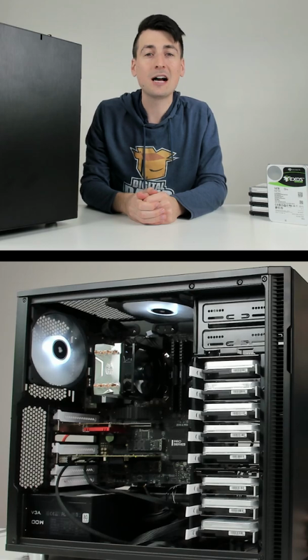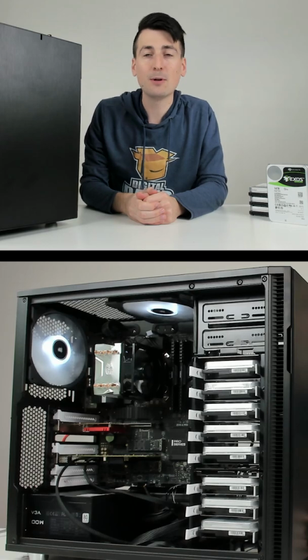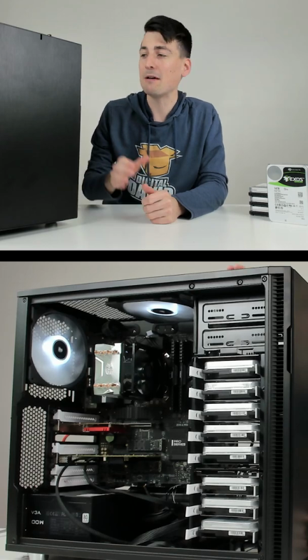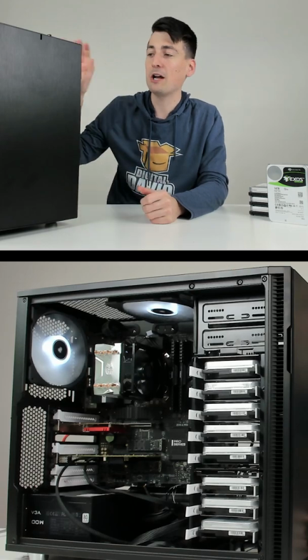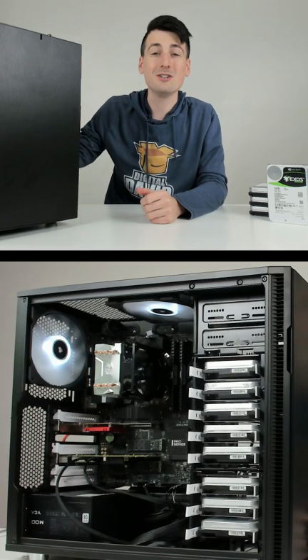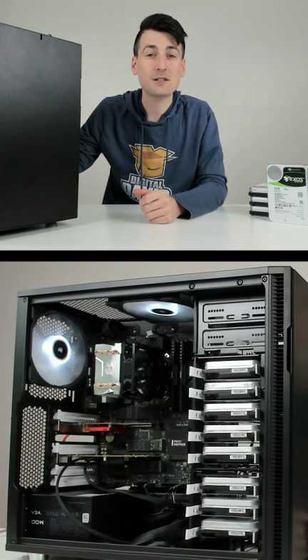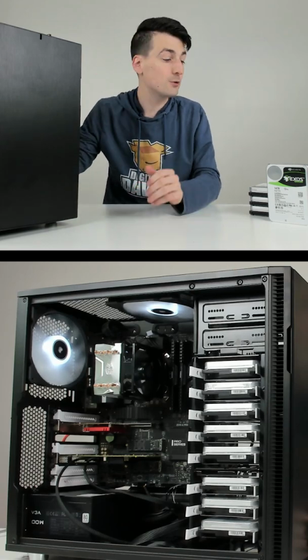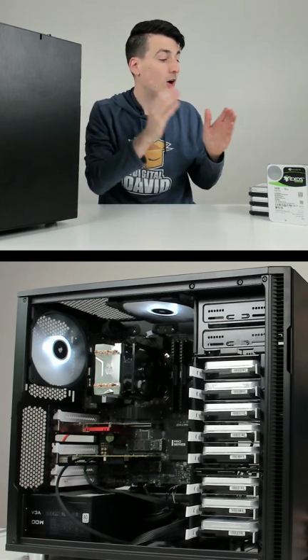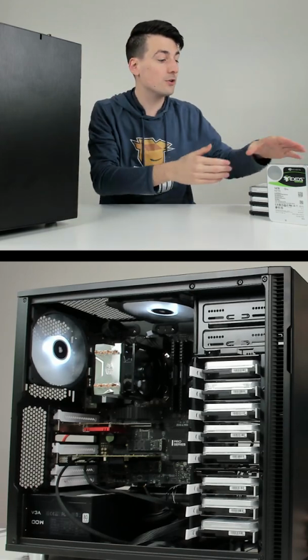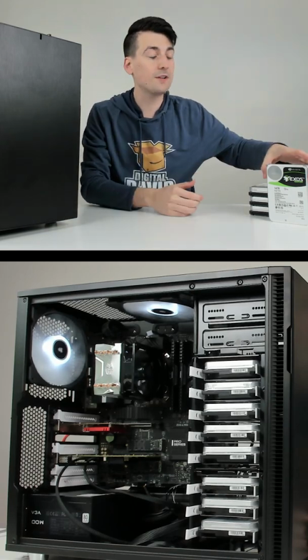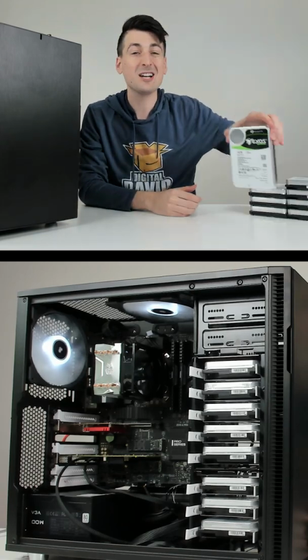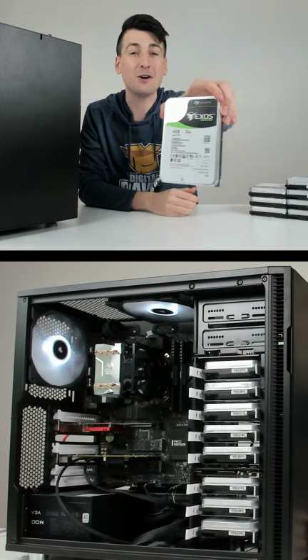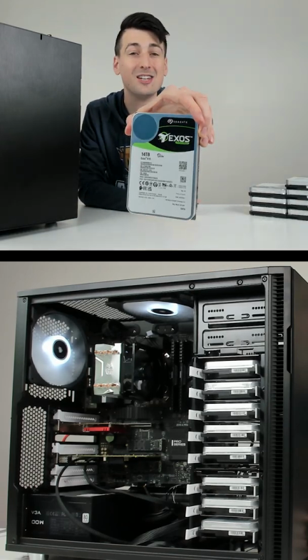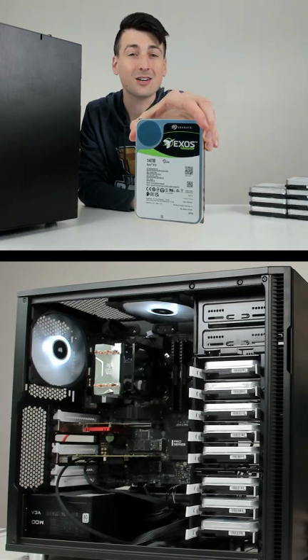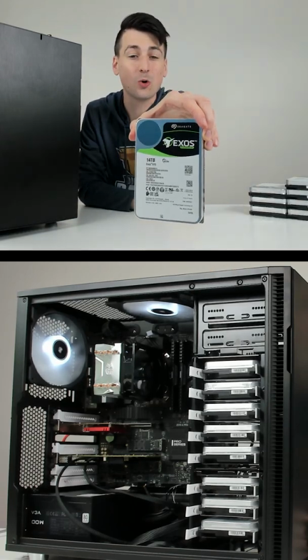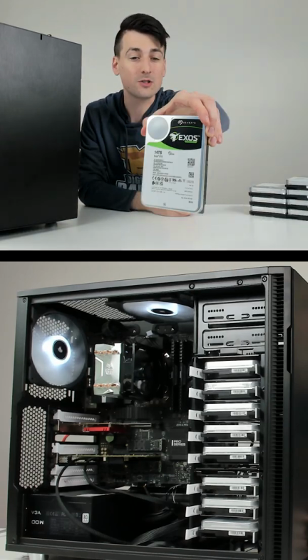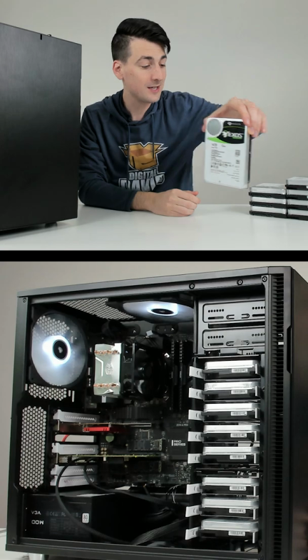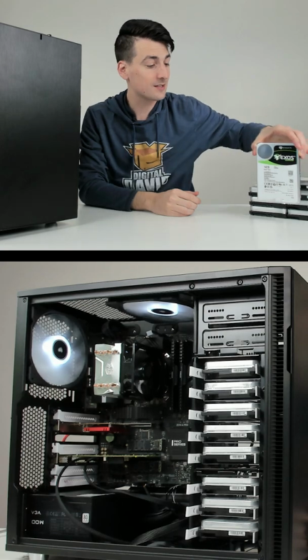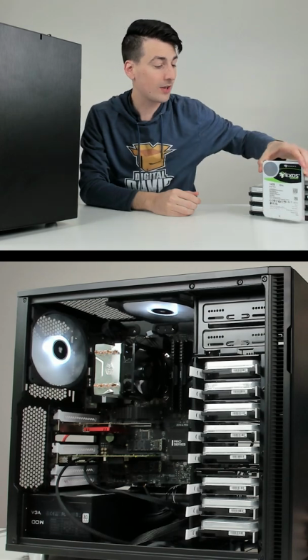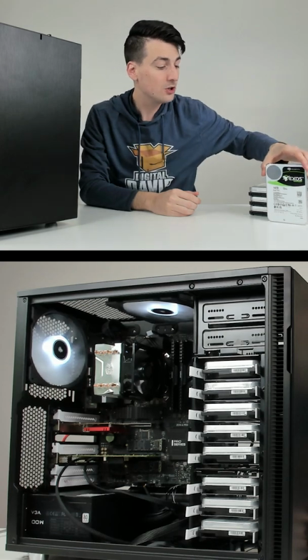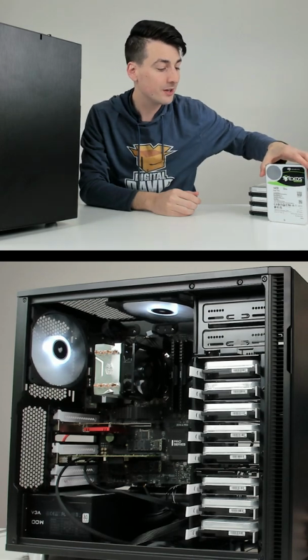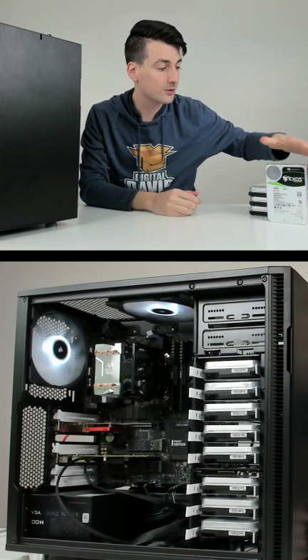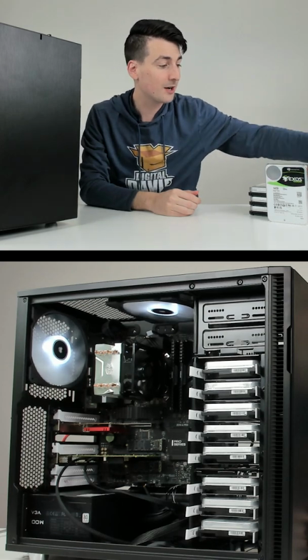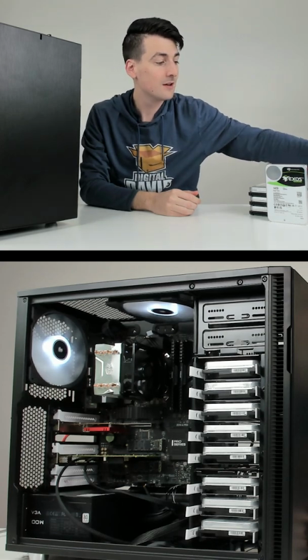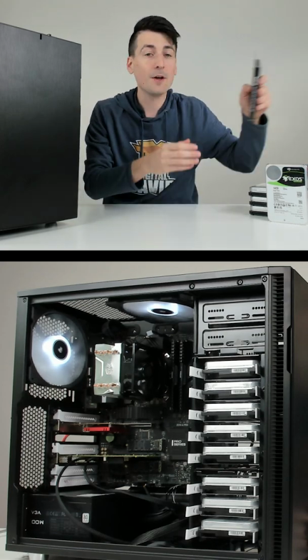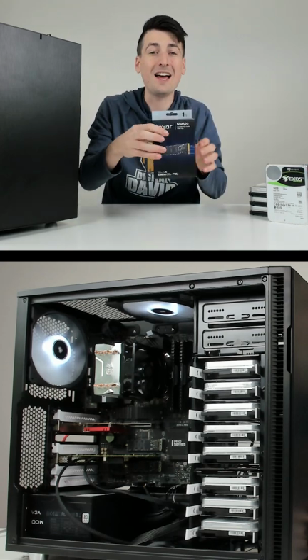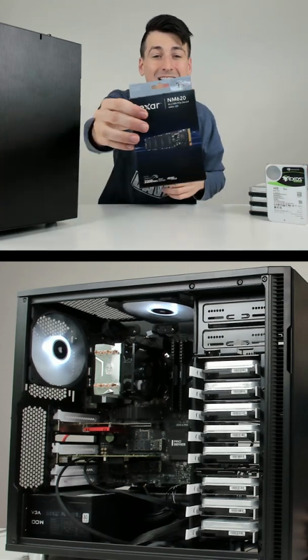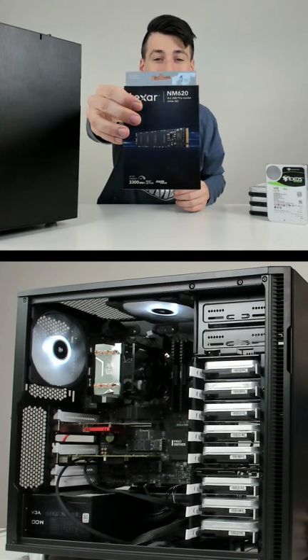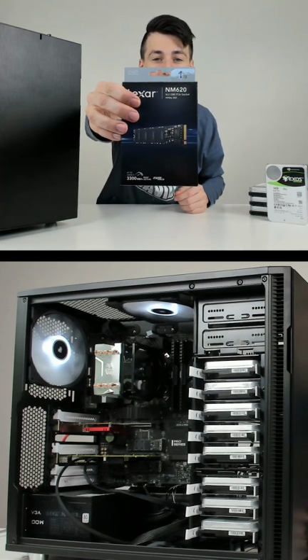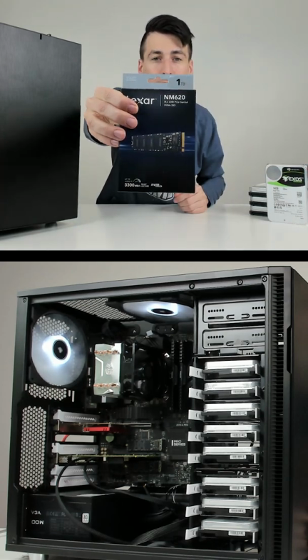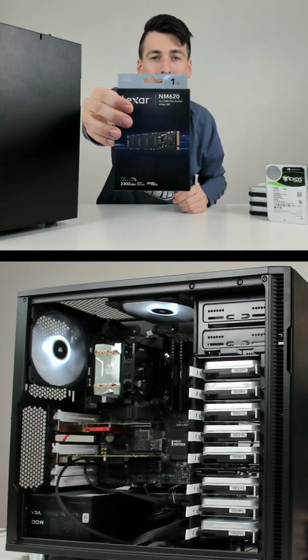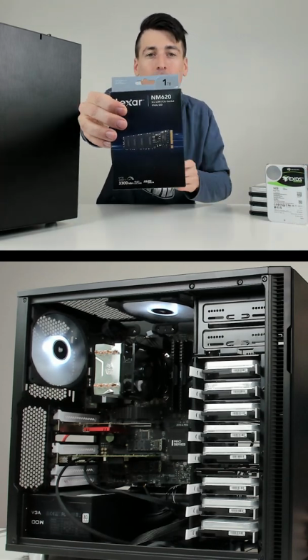I'm going to be building my very own NAS featuring 112 terabytes of disk storage space, as well as two additional terabytes of SSD storage for our cache drive.